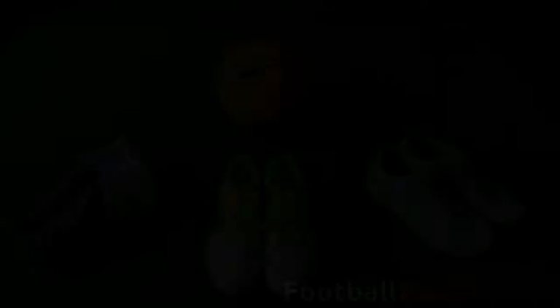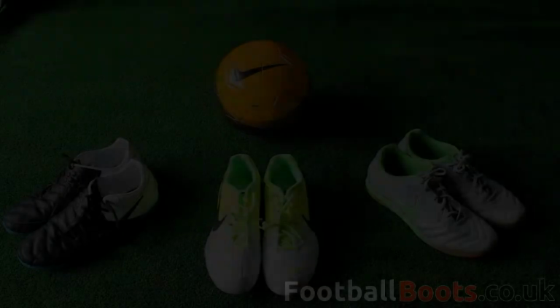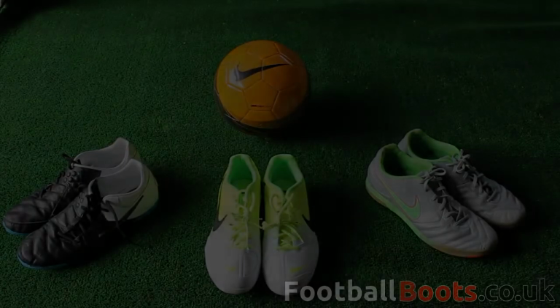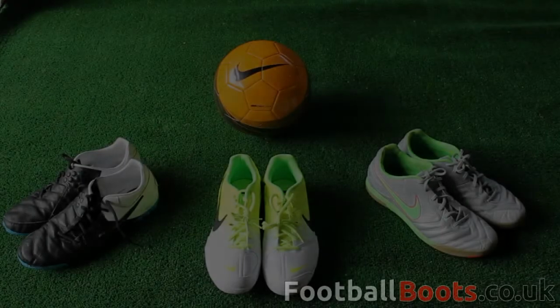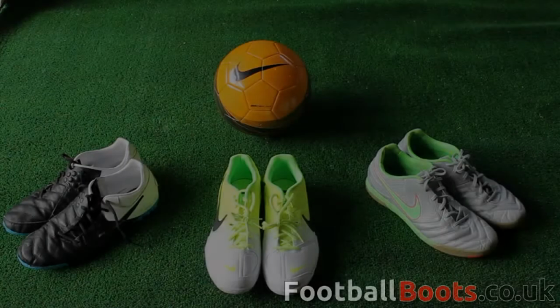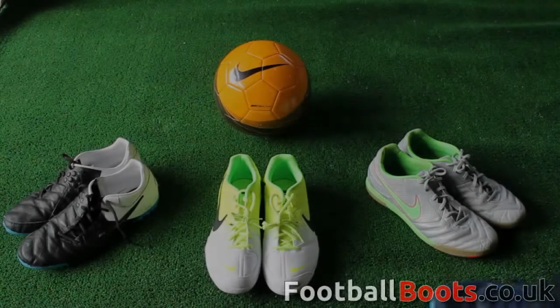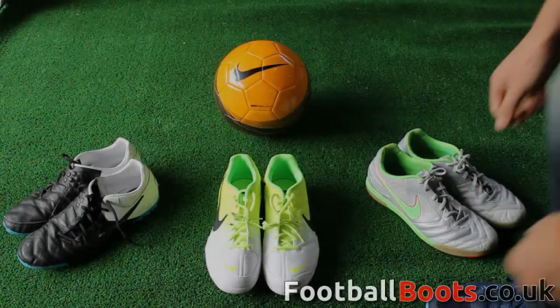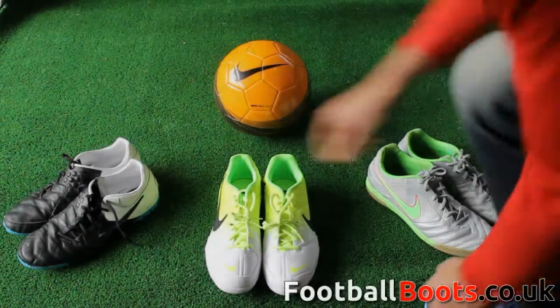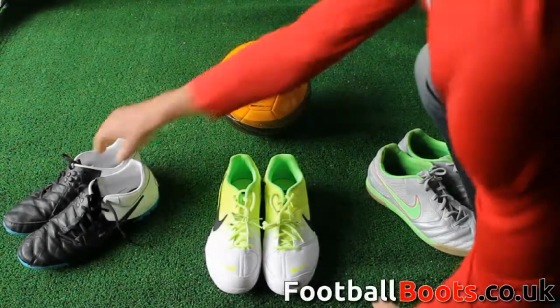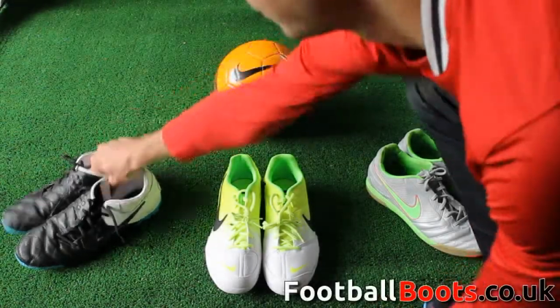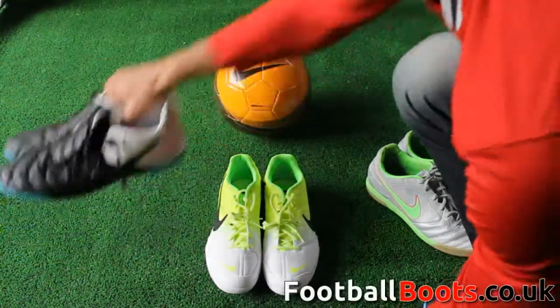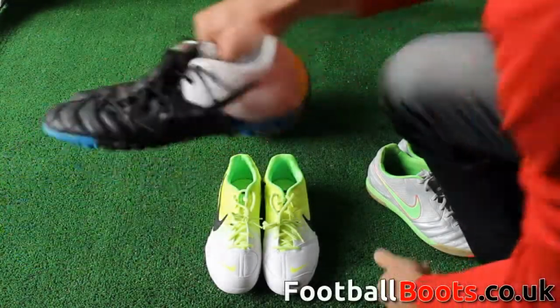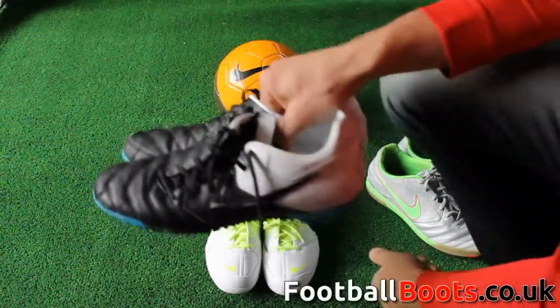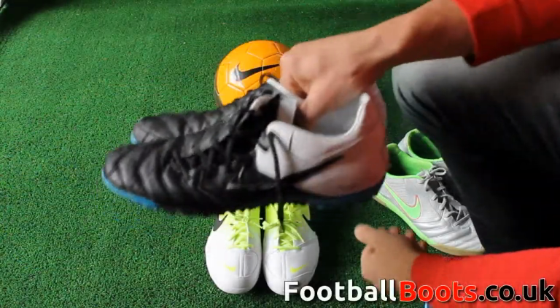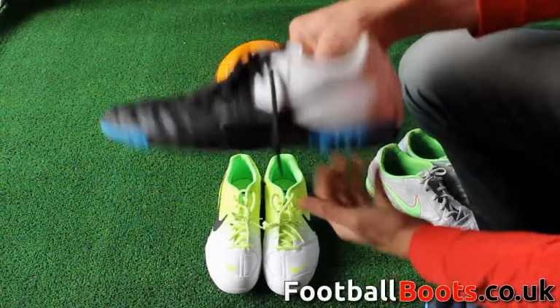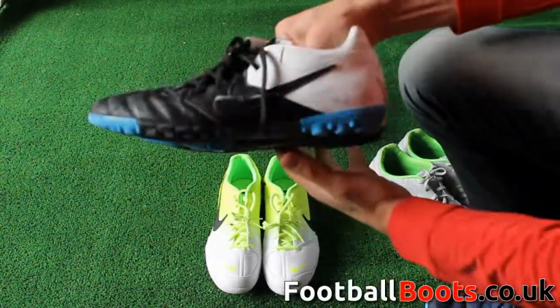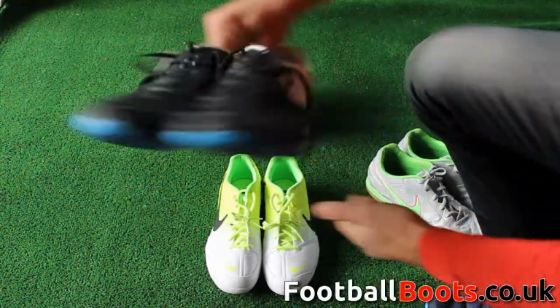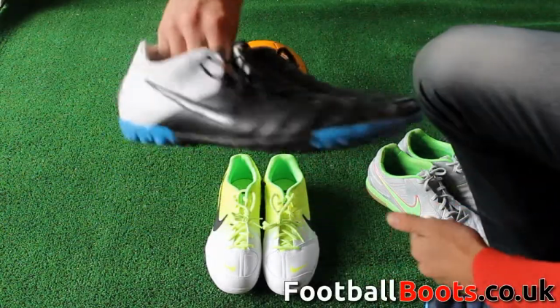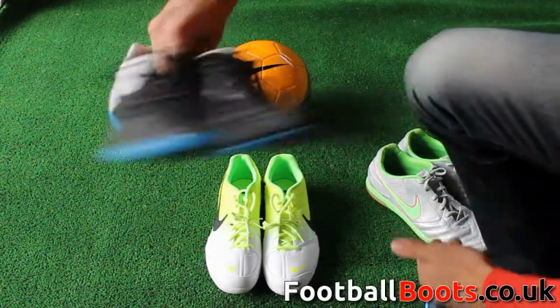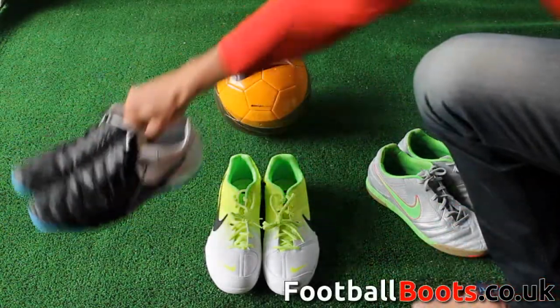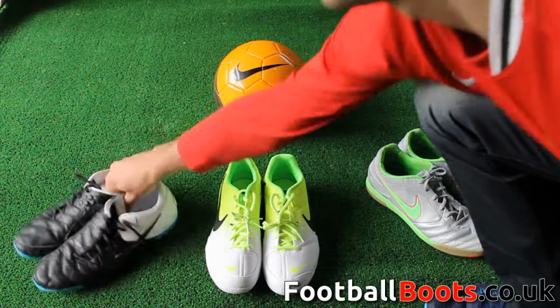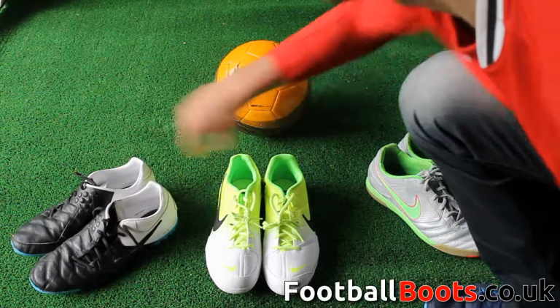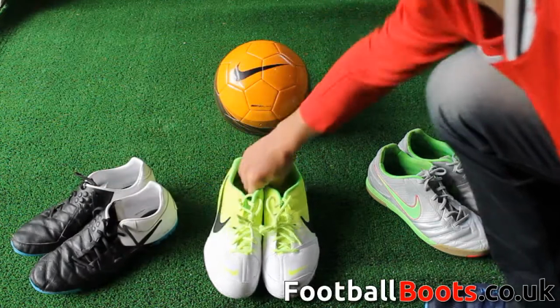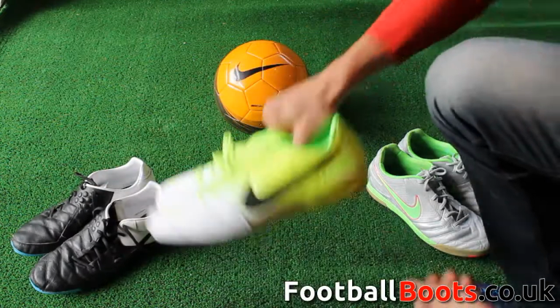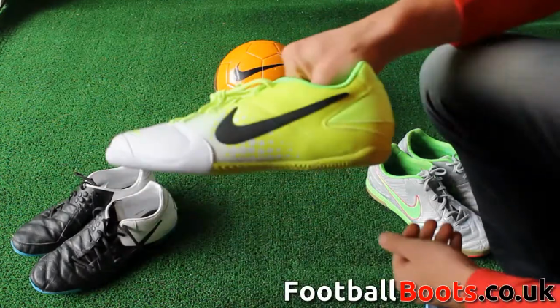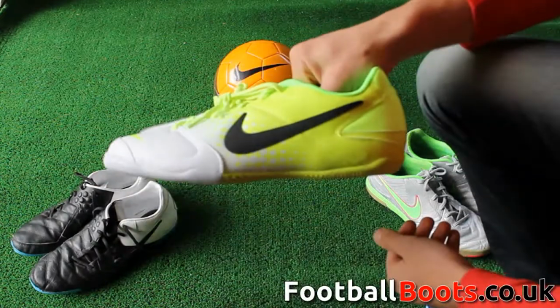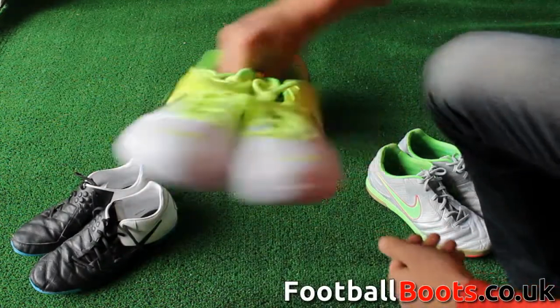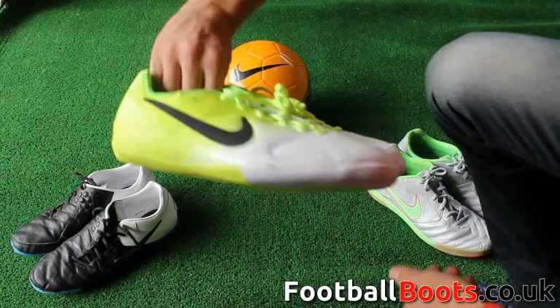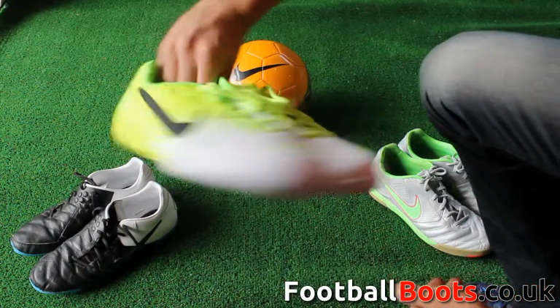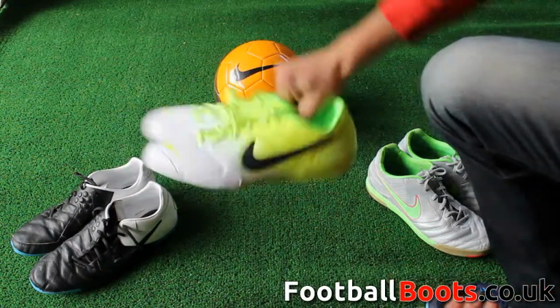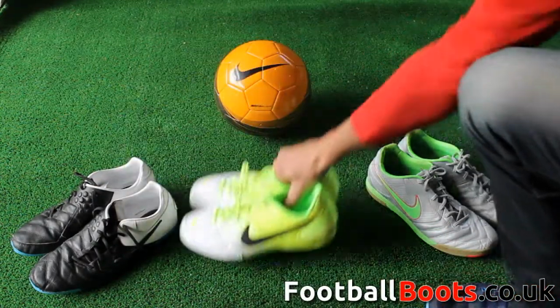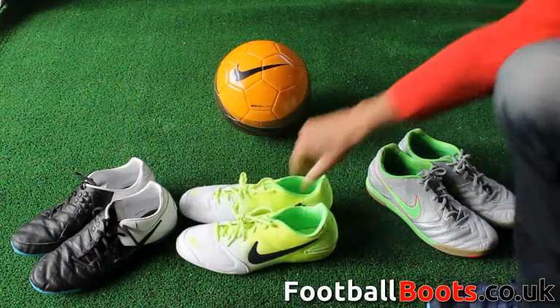Today, footballboots.co.uk are comparing the Nike 5 ranges of 5-a-side boots. There are three ranges: the Bomba, Elastico, and Gato.